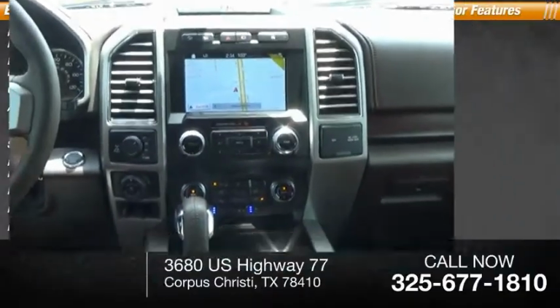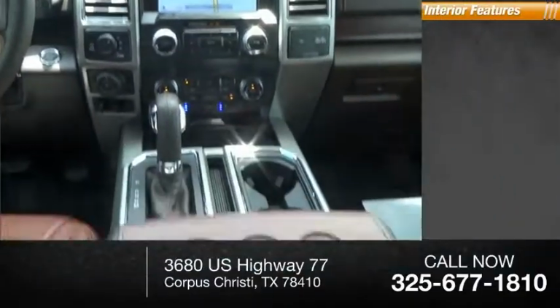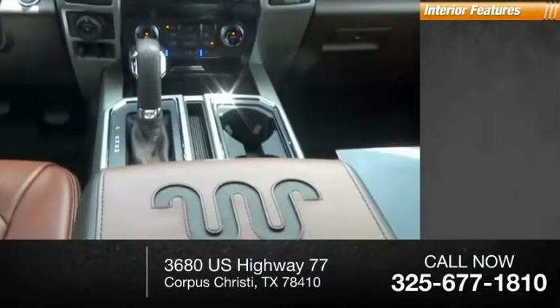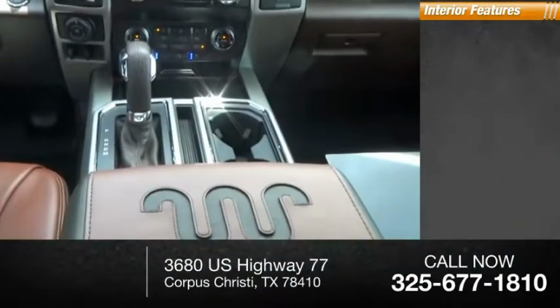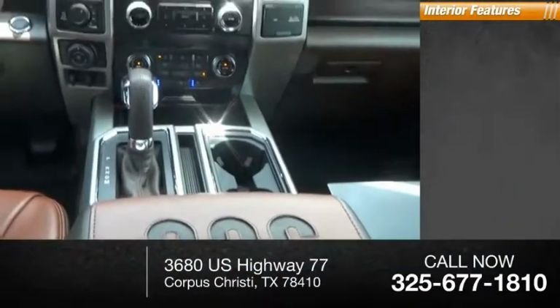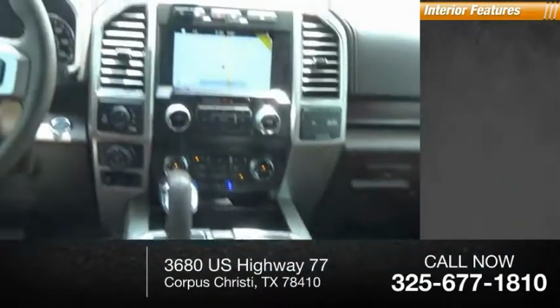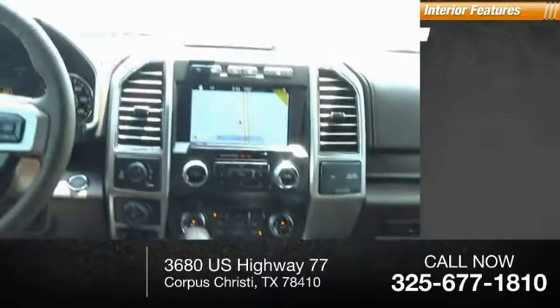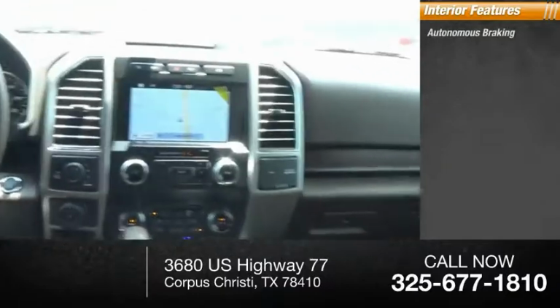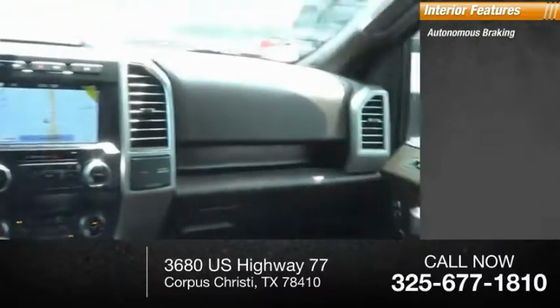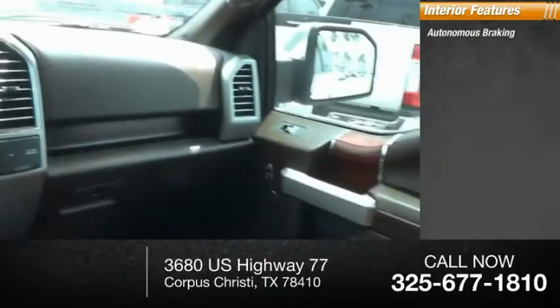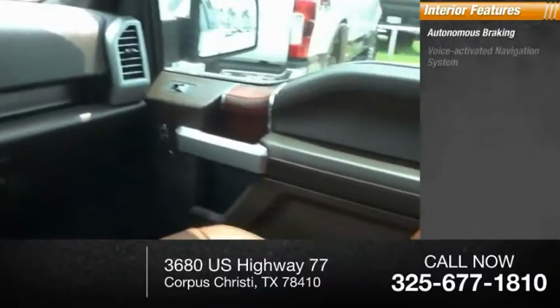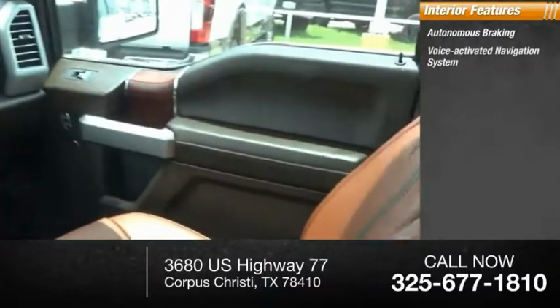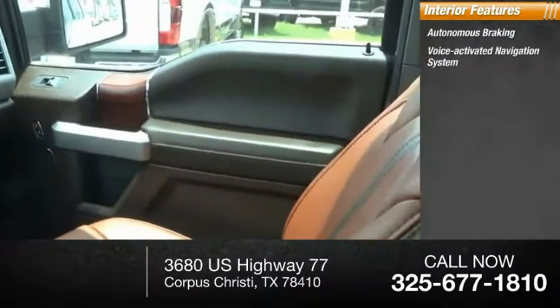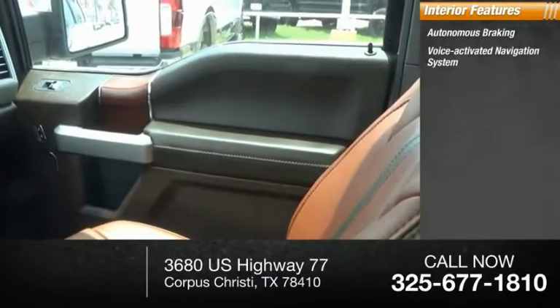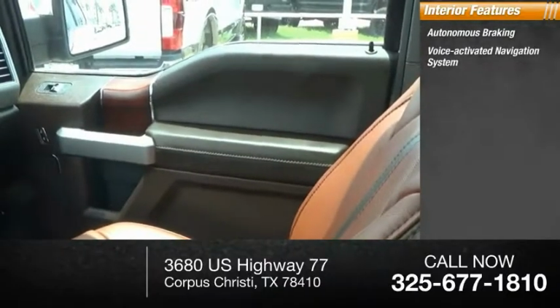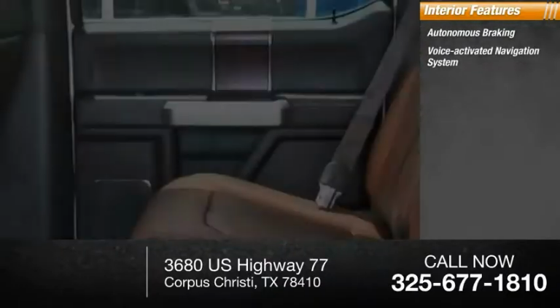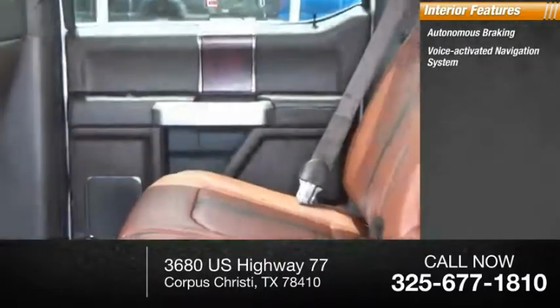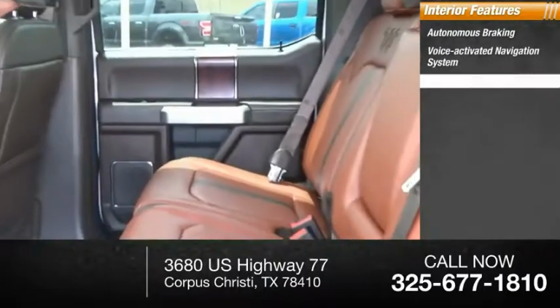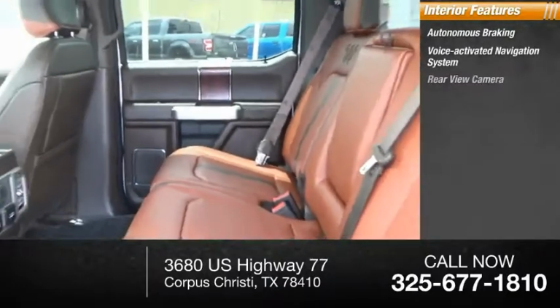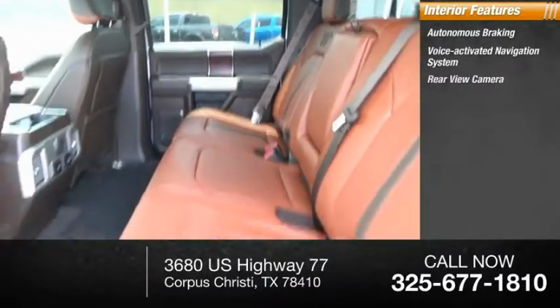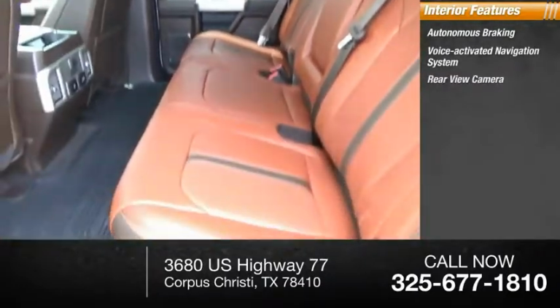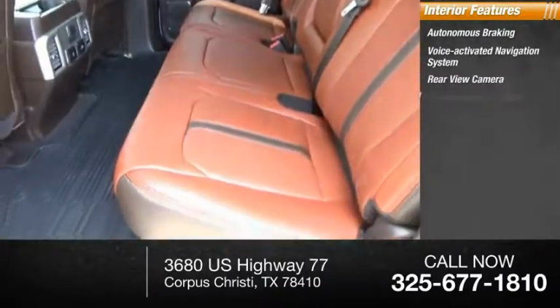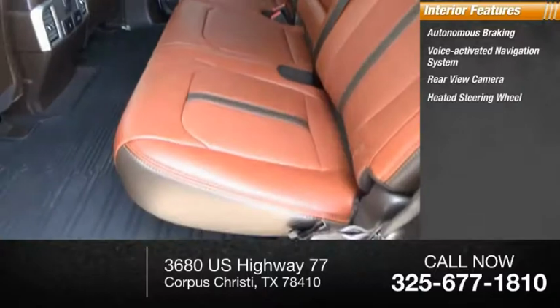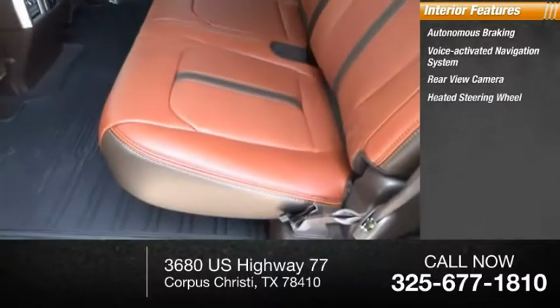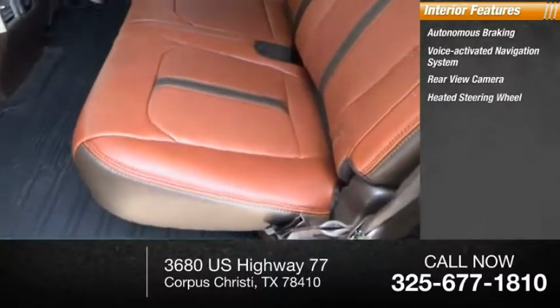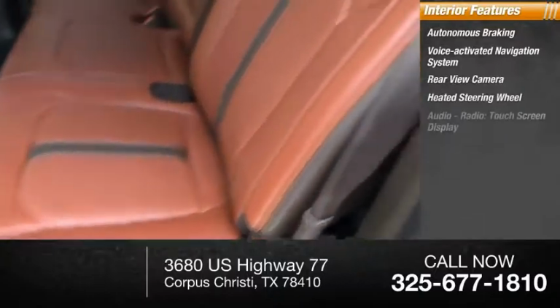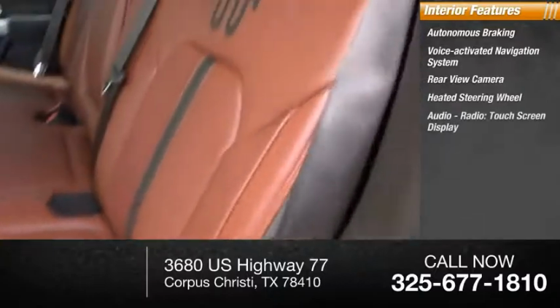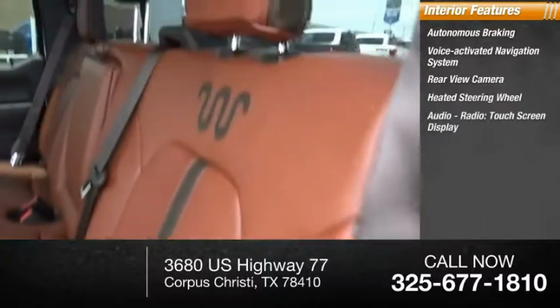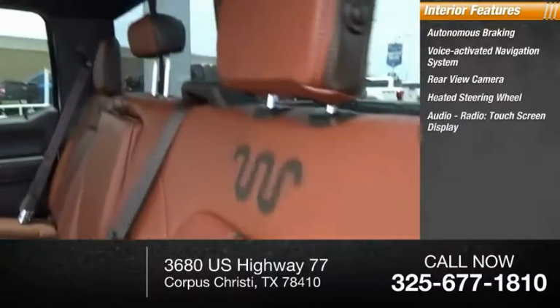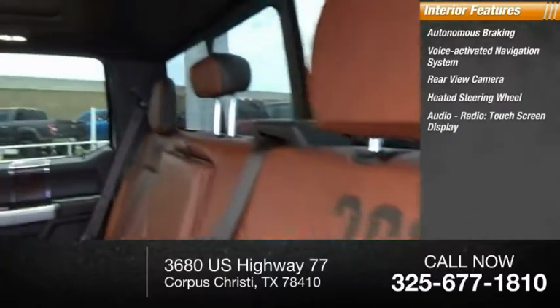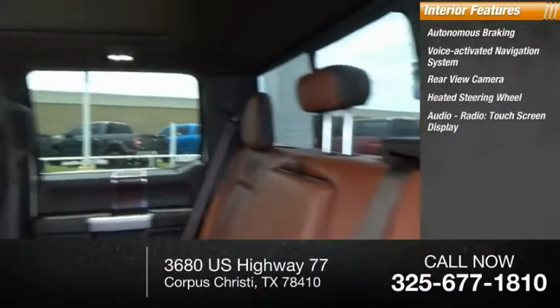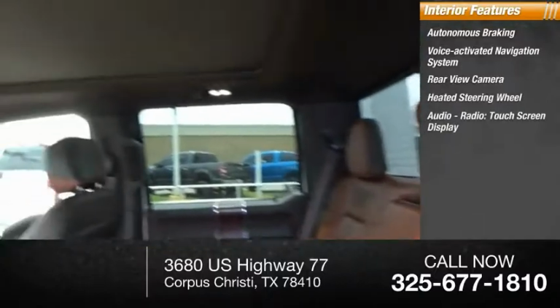Inside you'll find autonomous braking, voice activated navigation system, rear view camera, heated steering wheel, audio radio, and touchscreen display.